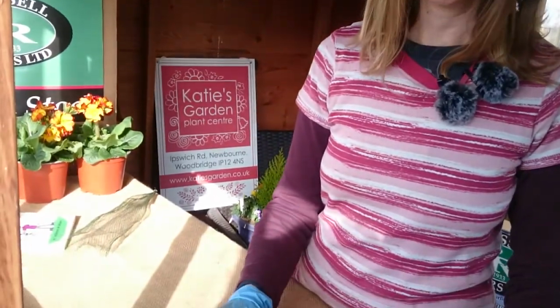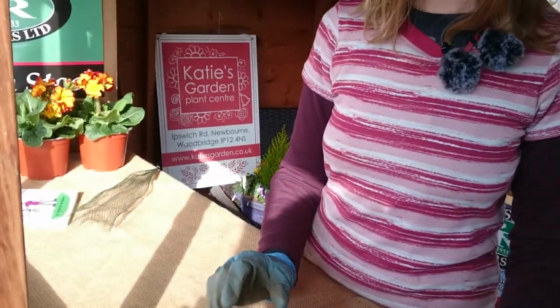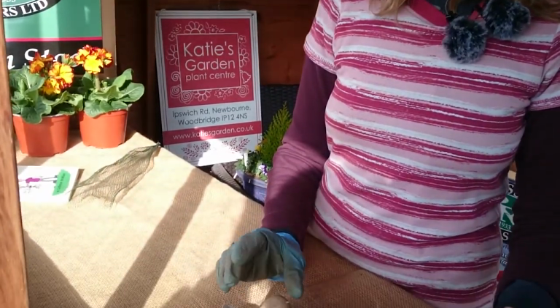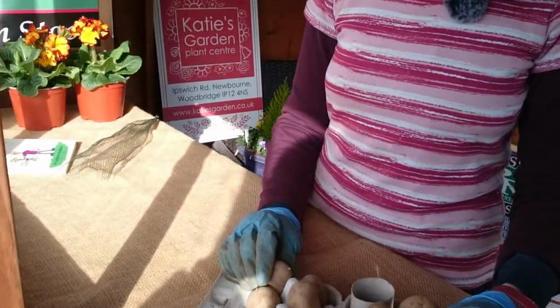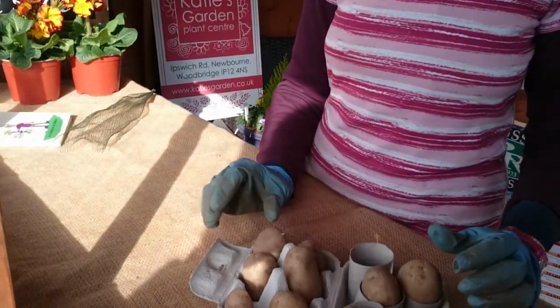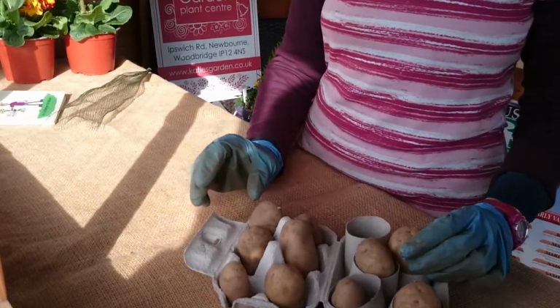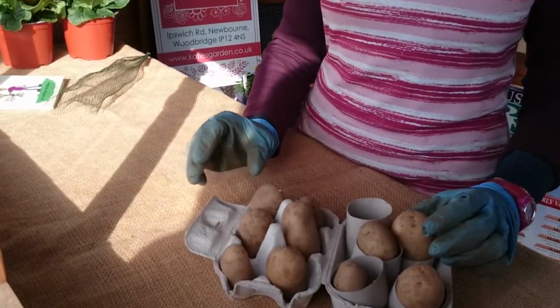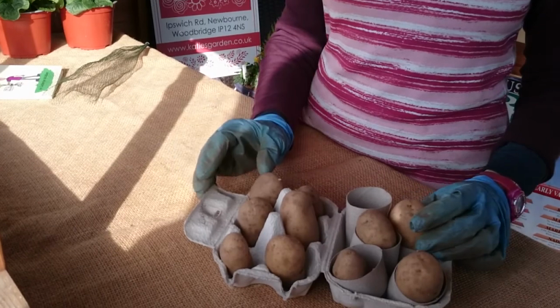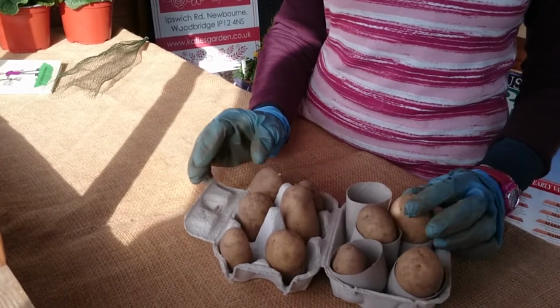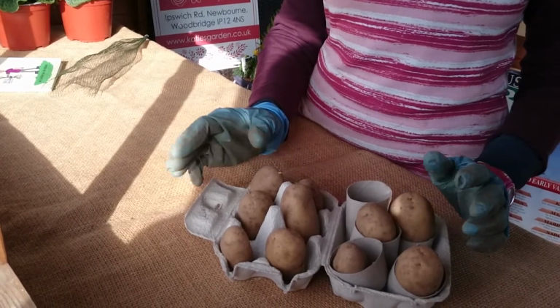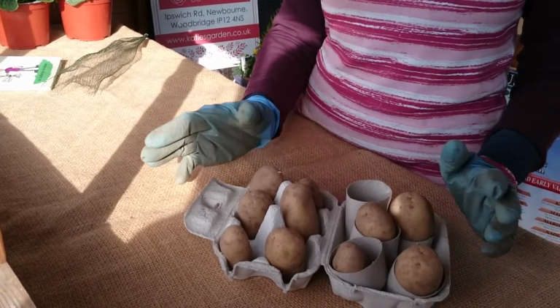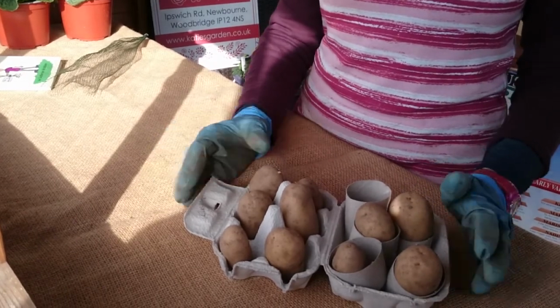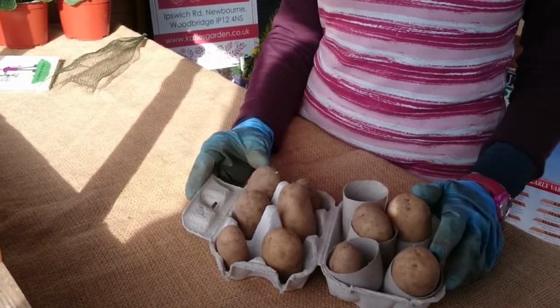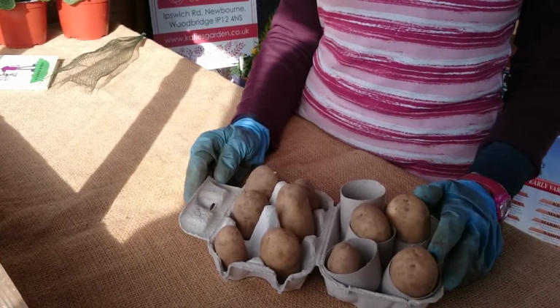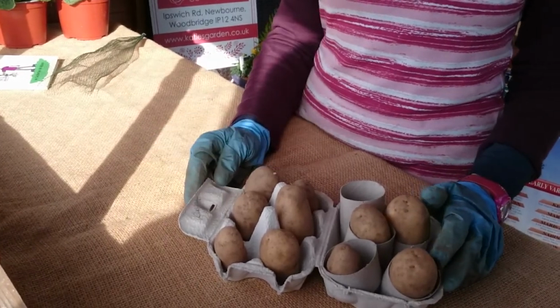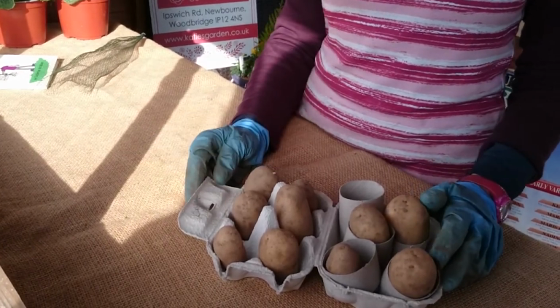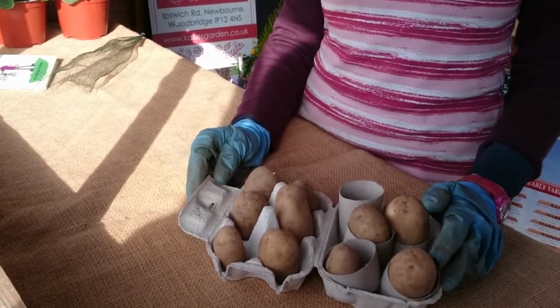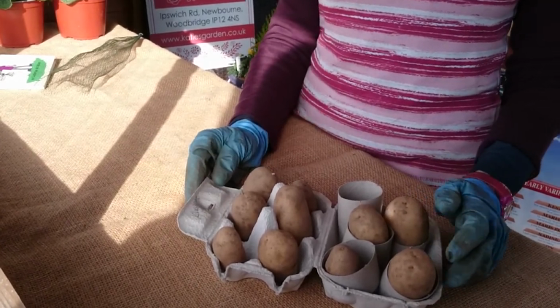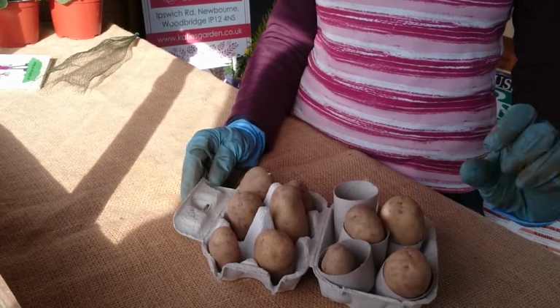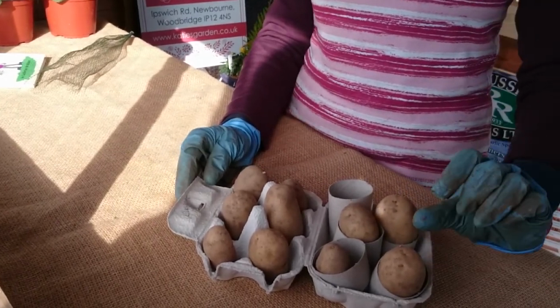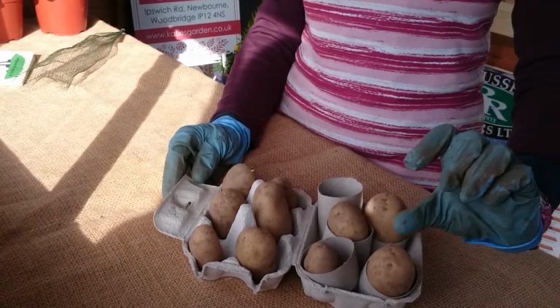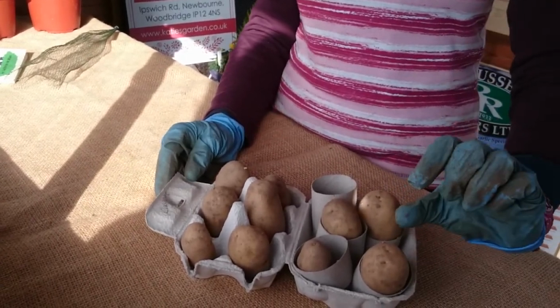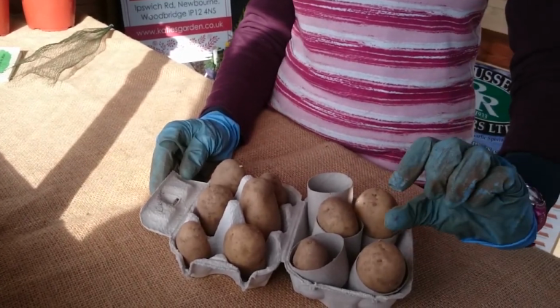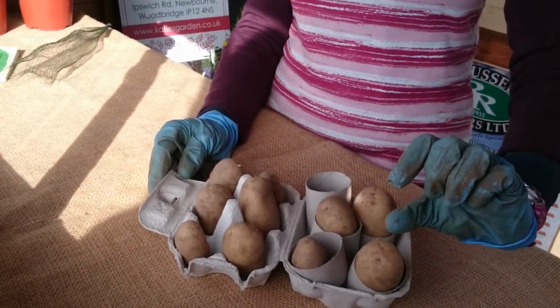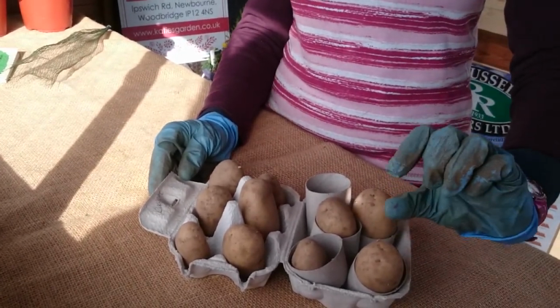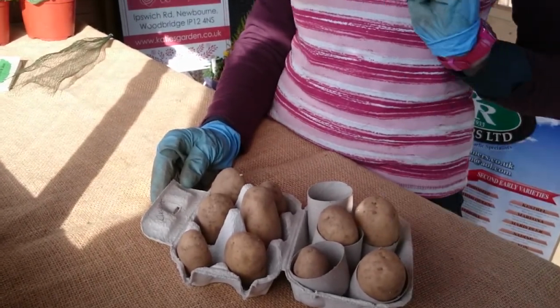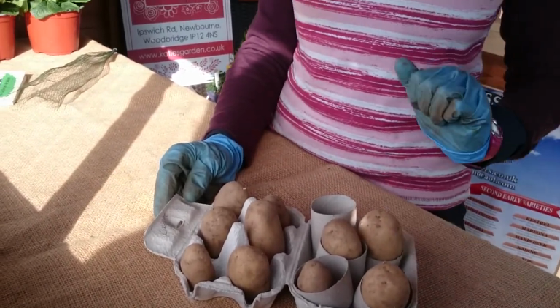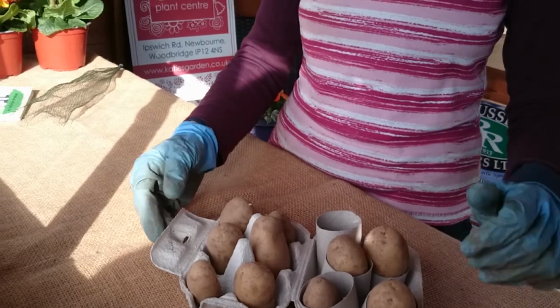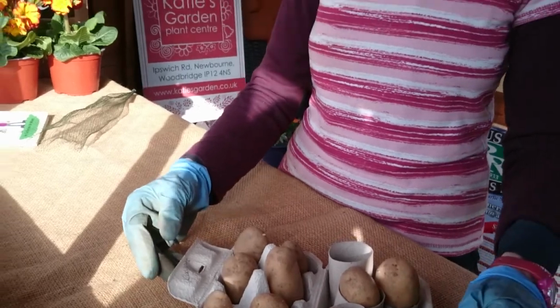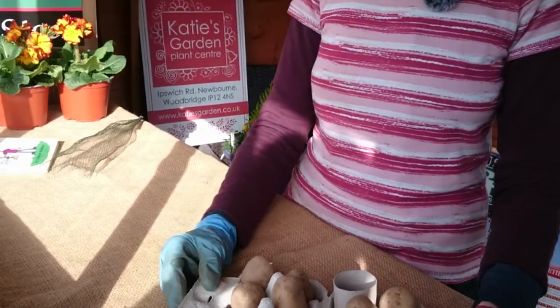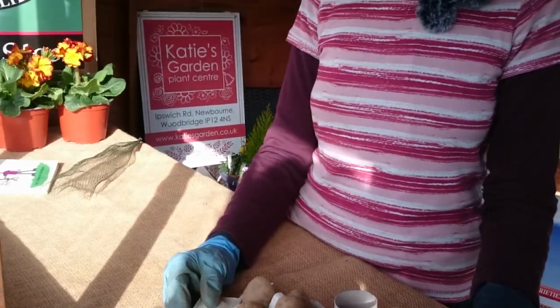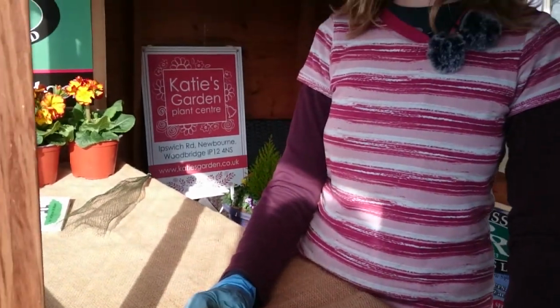So there we go. Just put them in, wait probably maybe four or five weeks. Hopefully by then the shoots have grown to about an inch, and then you know you're ready to get going.